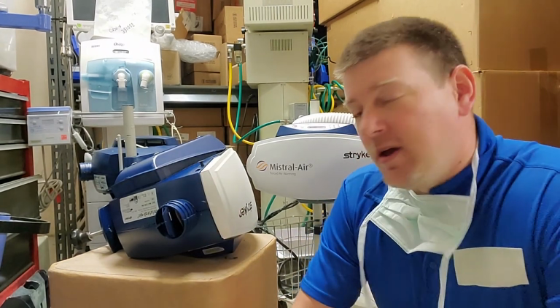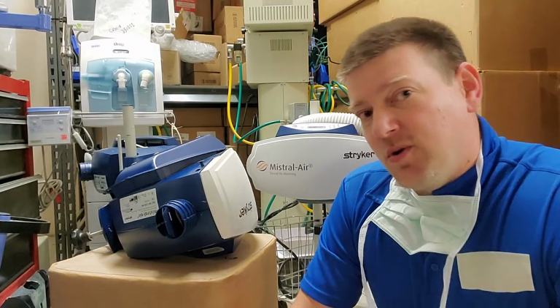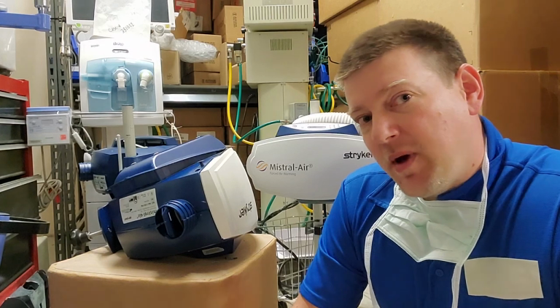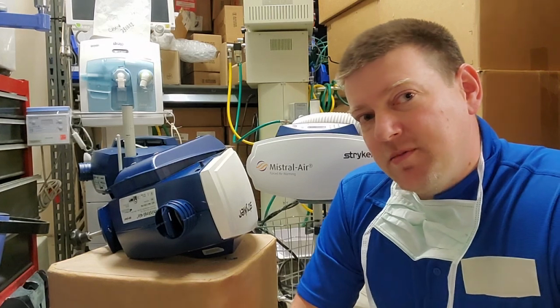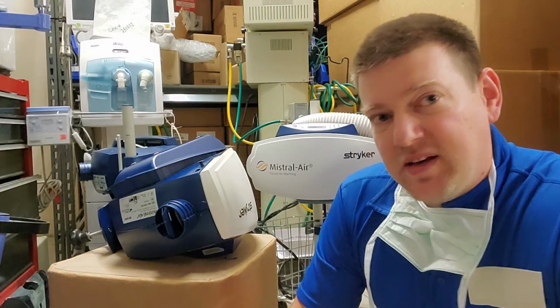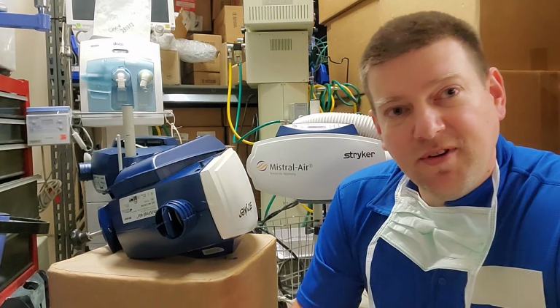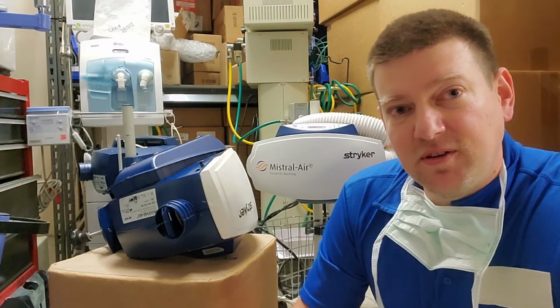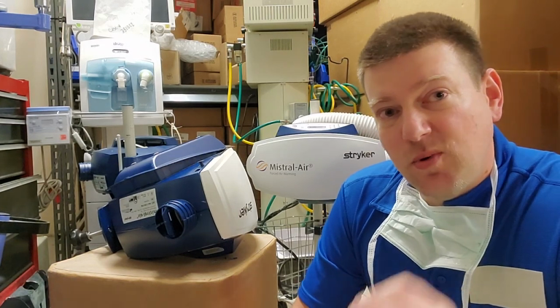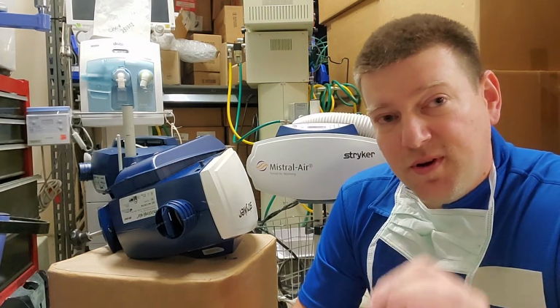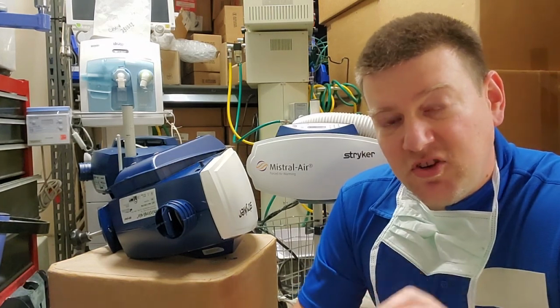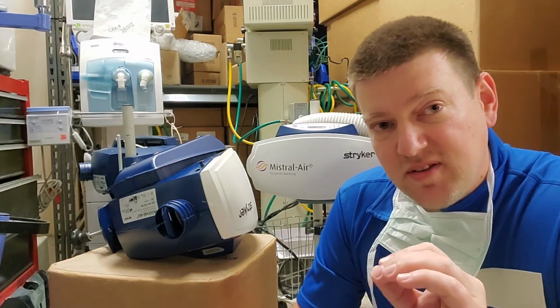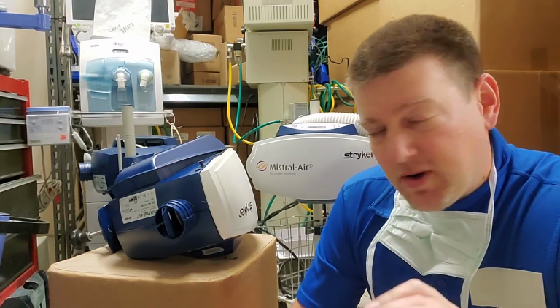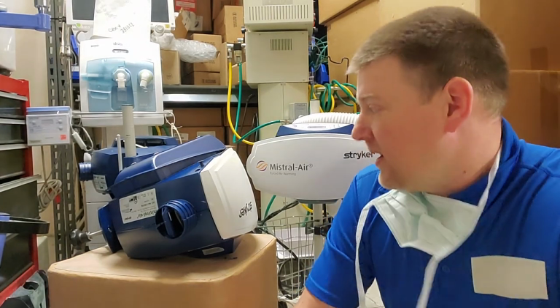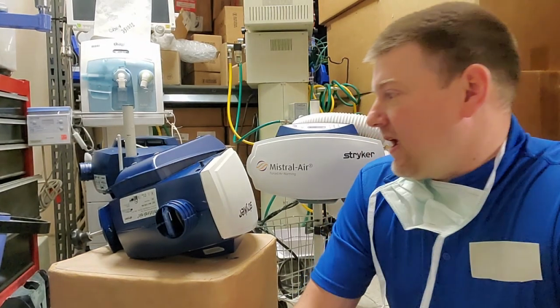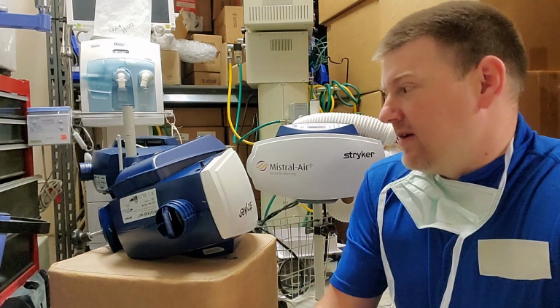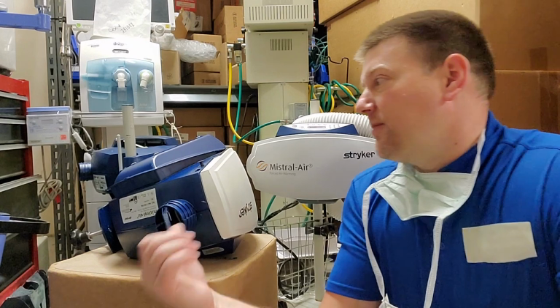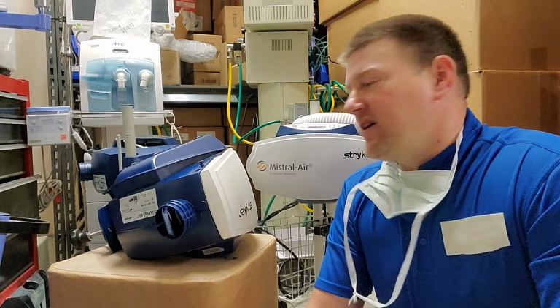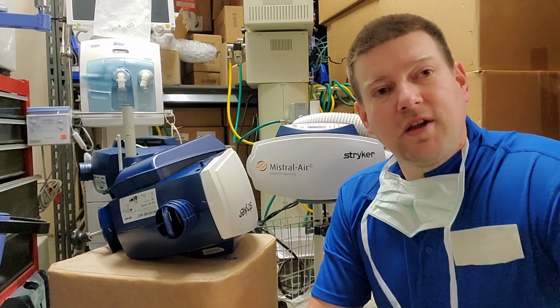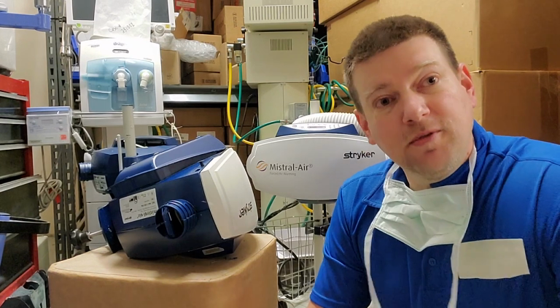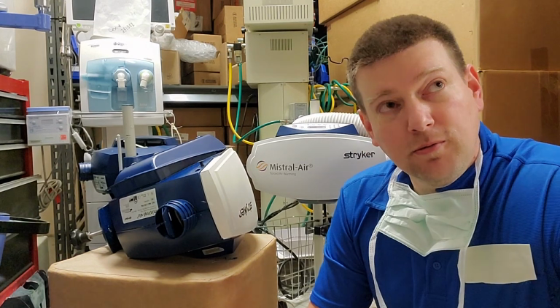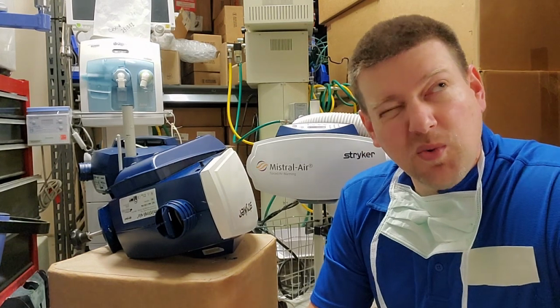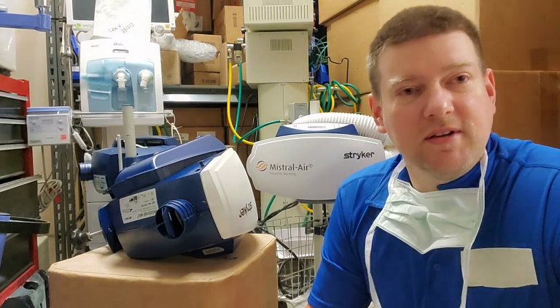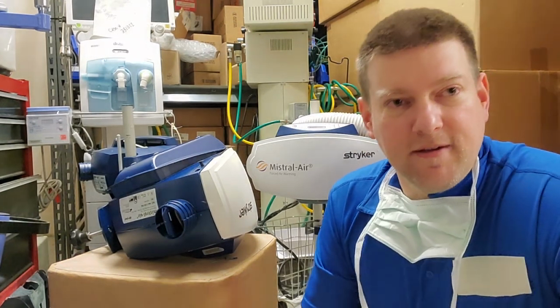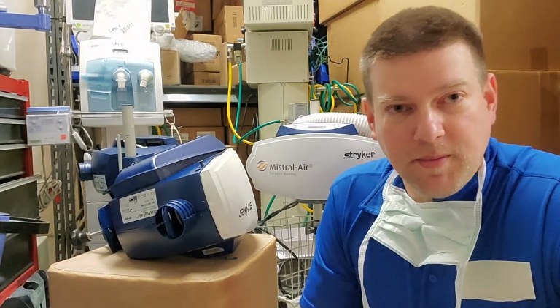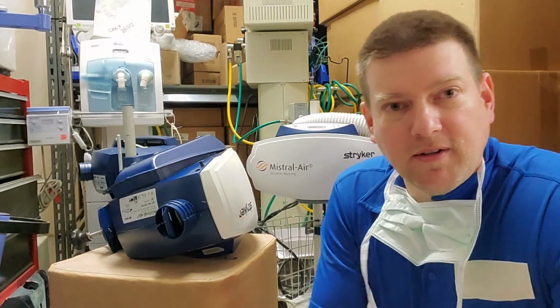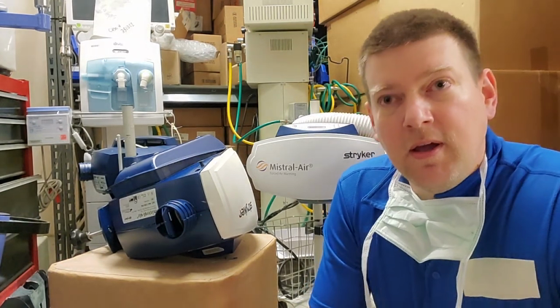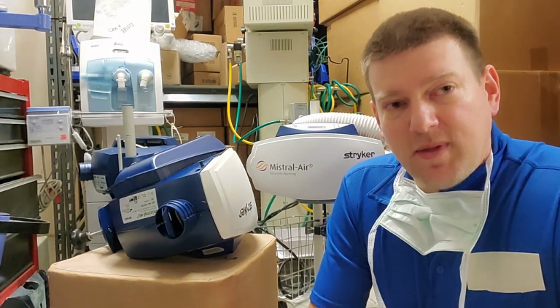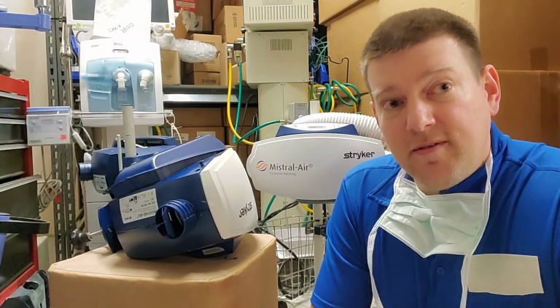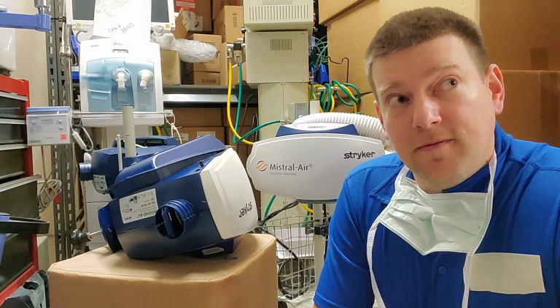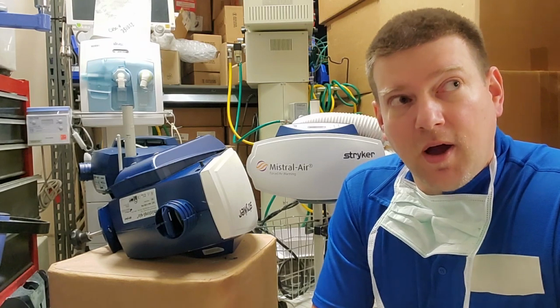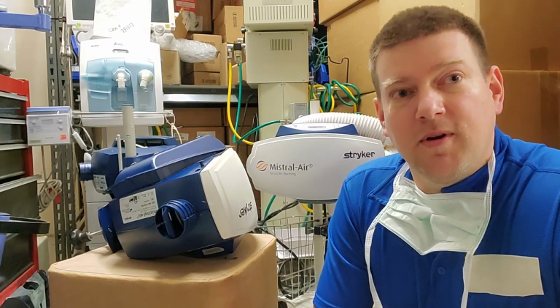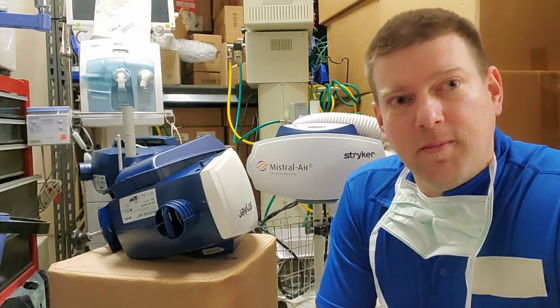A normal body temperature is 98.6 degrees Fahrenheit or 37 degrees centigrade, and some of these units can go up to 41 degrees if I remember correctly, so that is very hyperthermic.